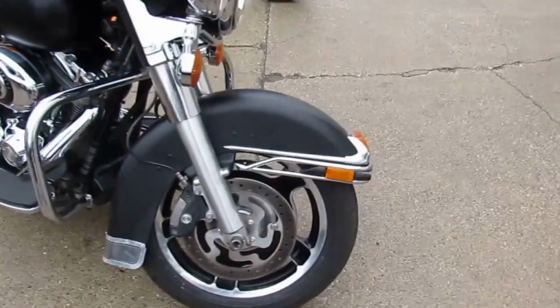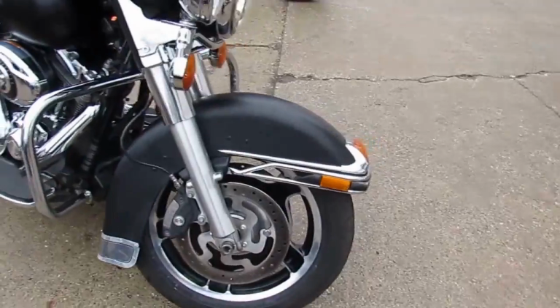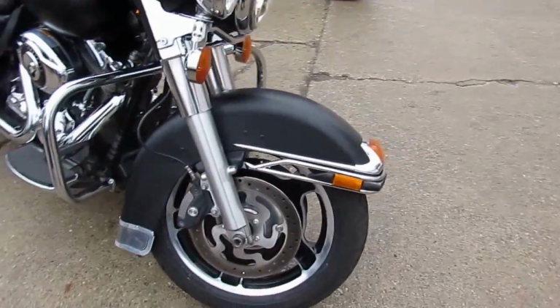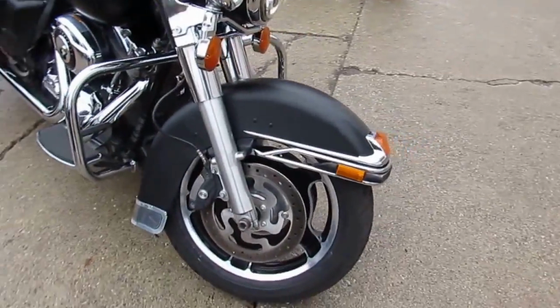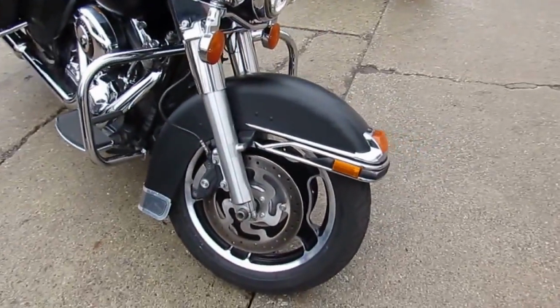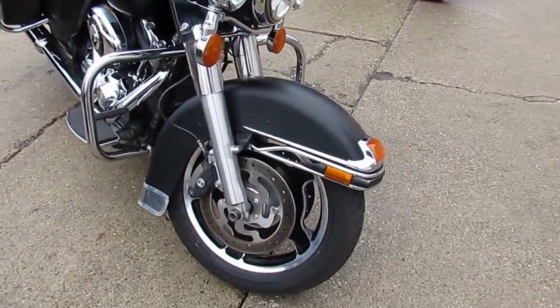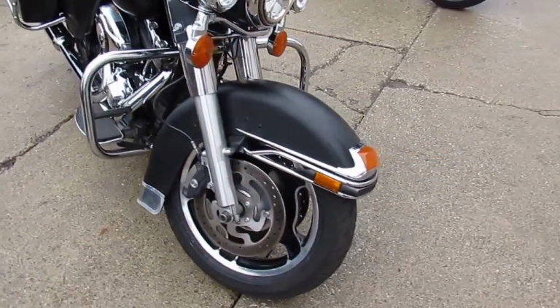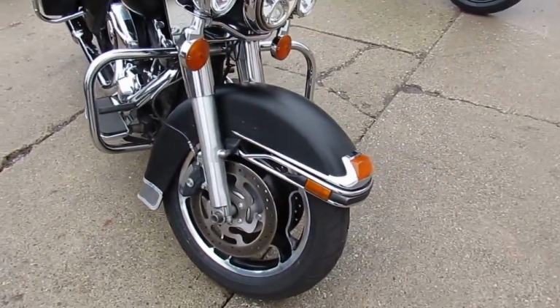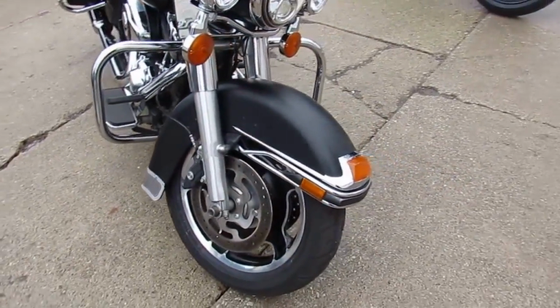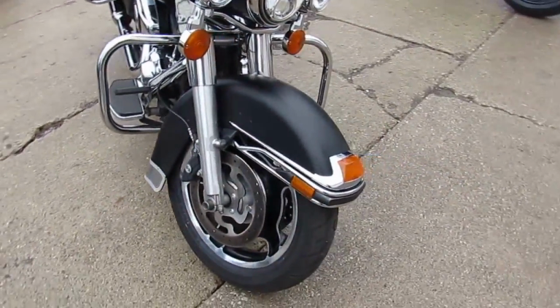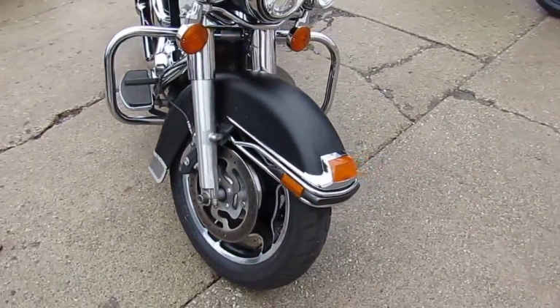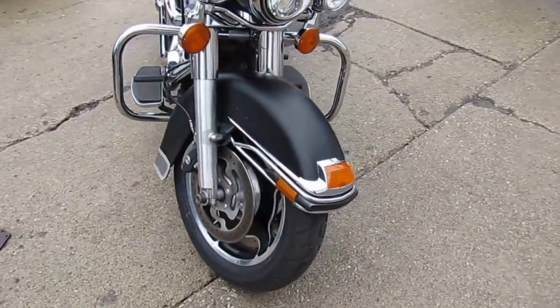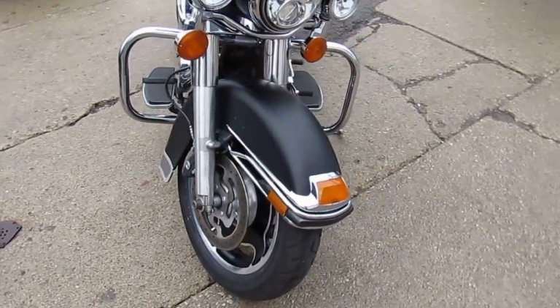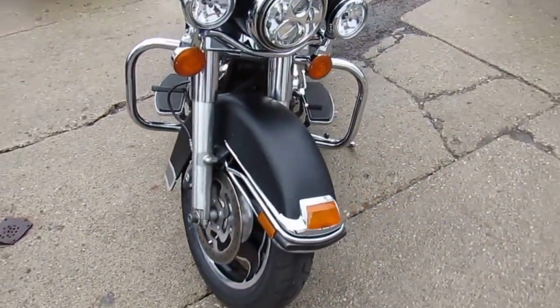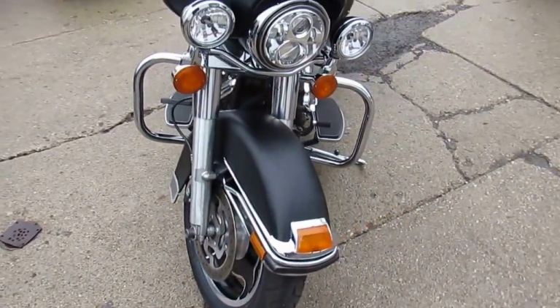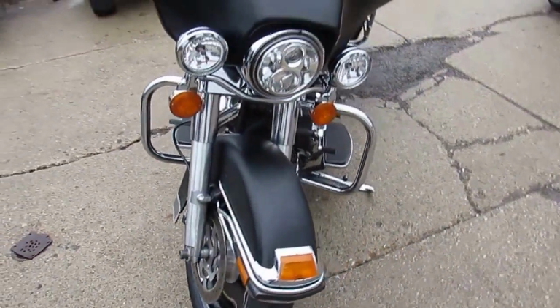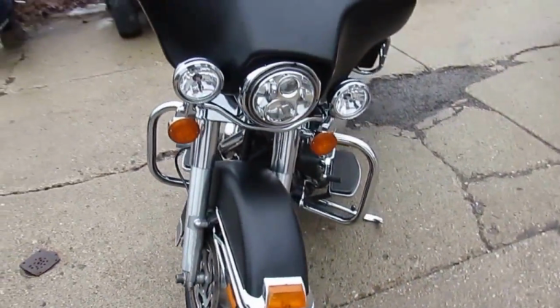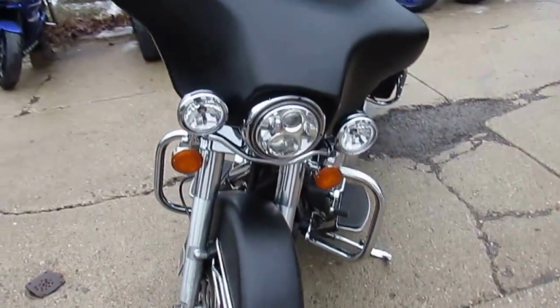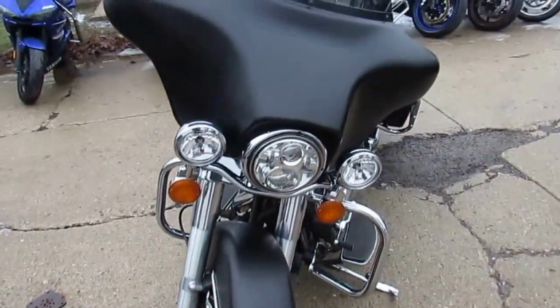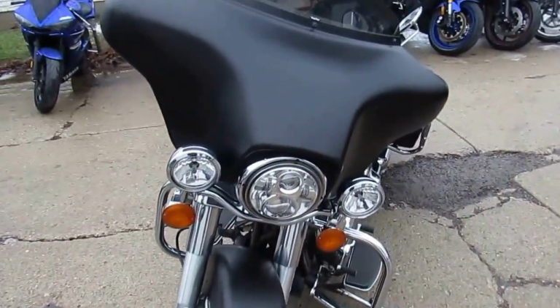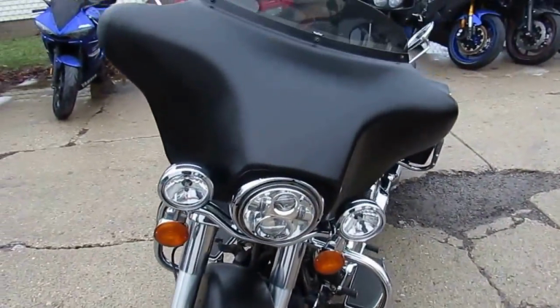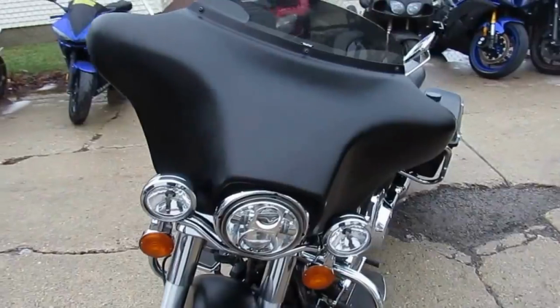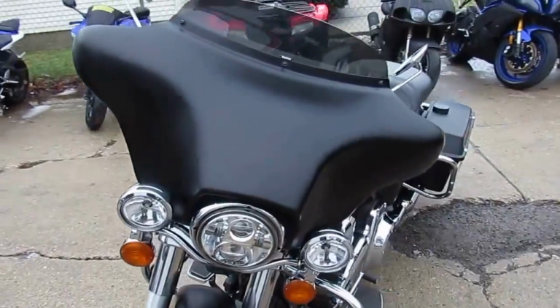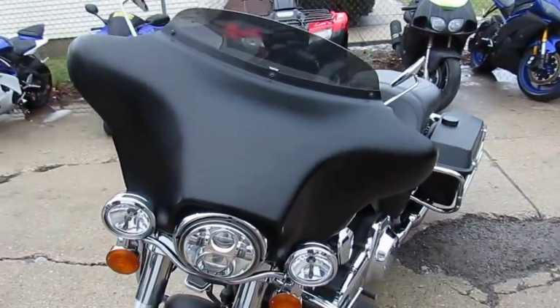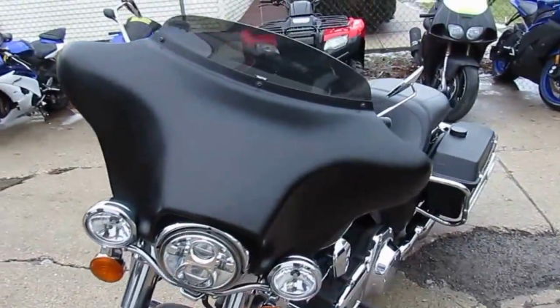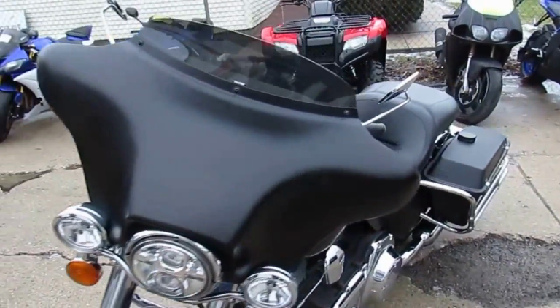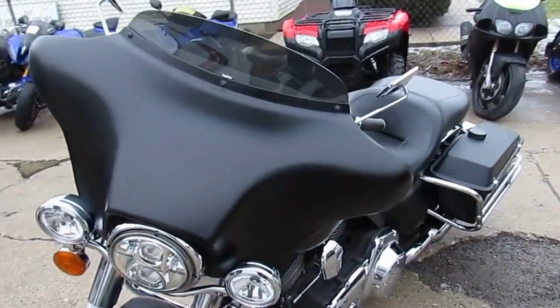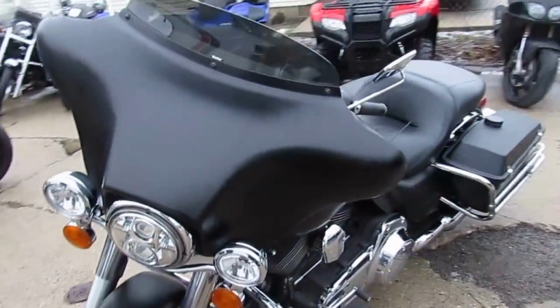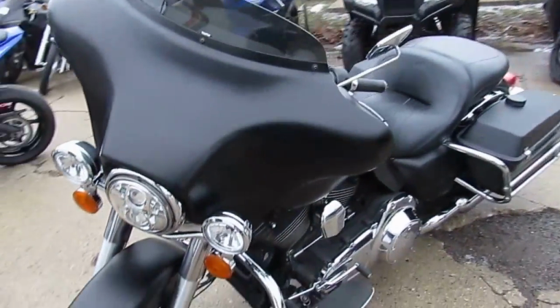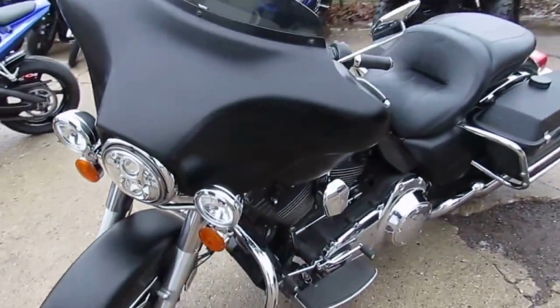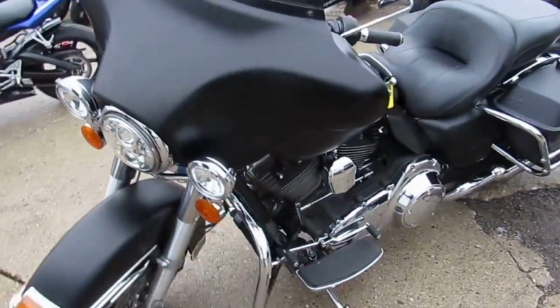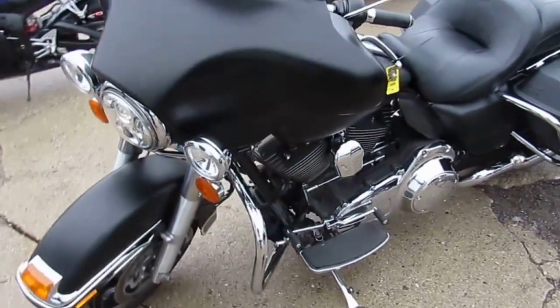We've got guaranteed financing on all of our Harley Davidsons, and we've got lease programs available. Give us a call or visit the website at approvalpowersports.com.